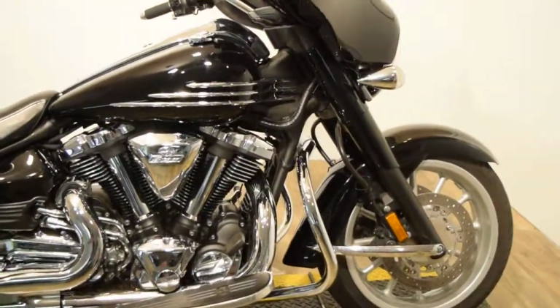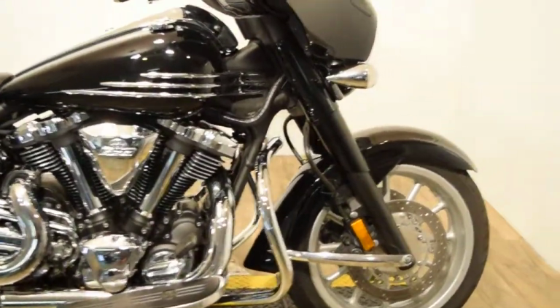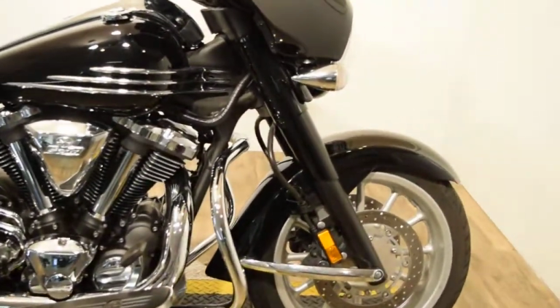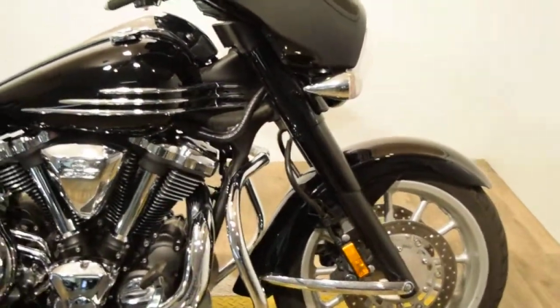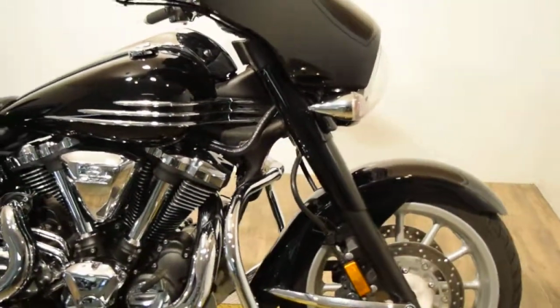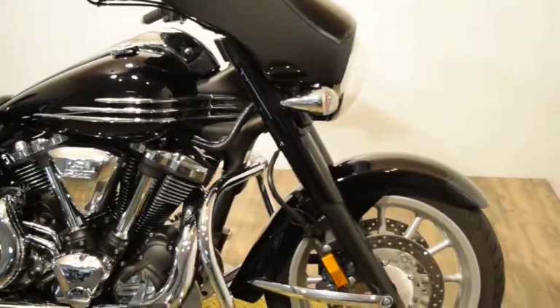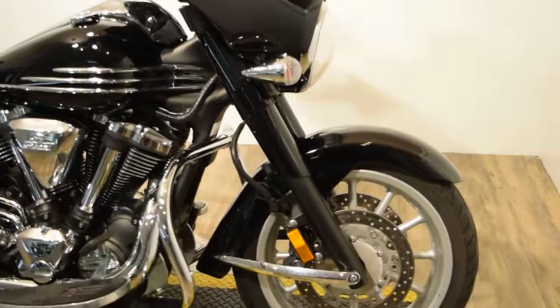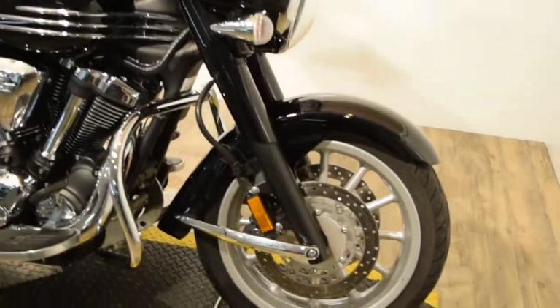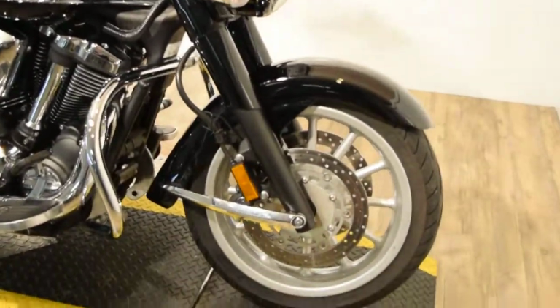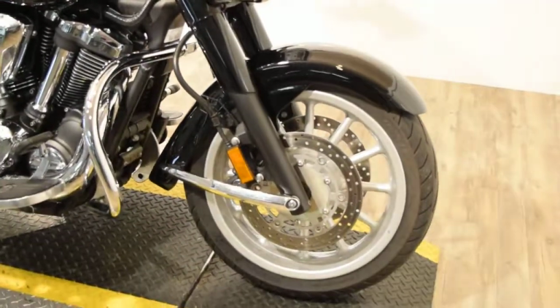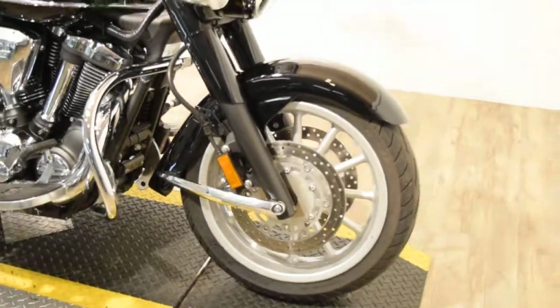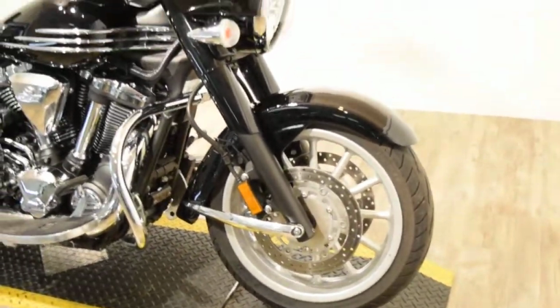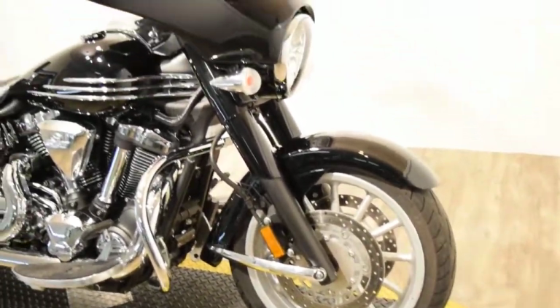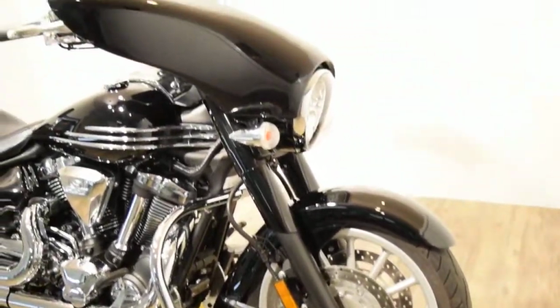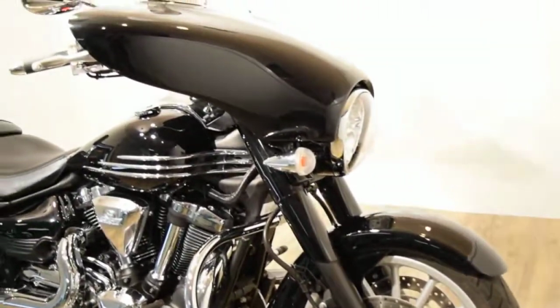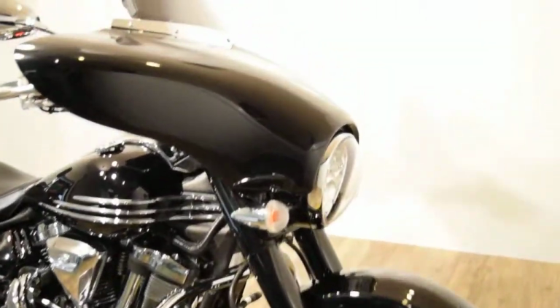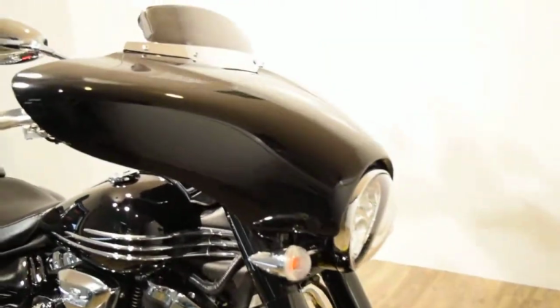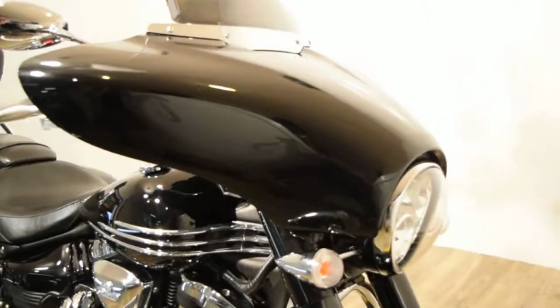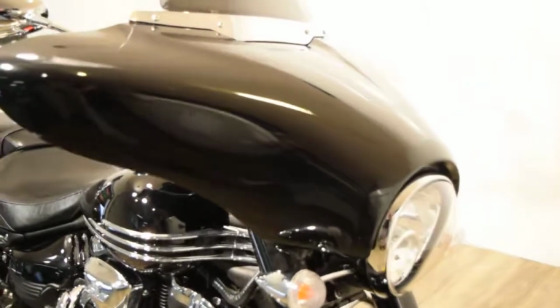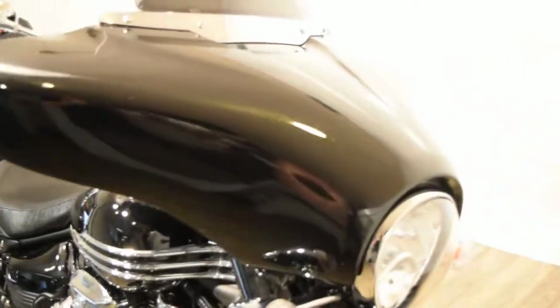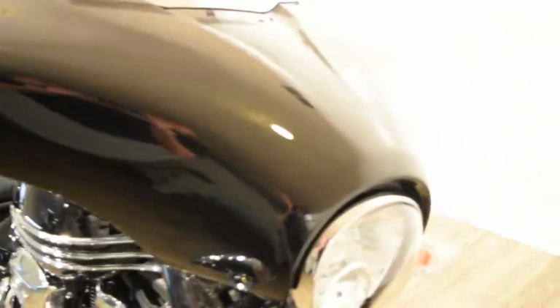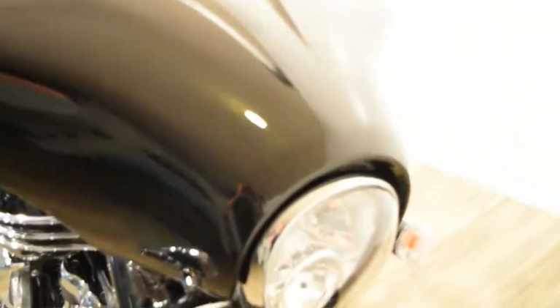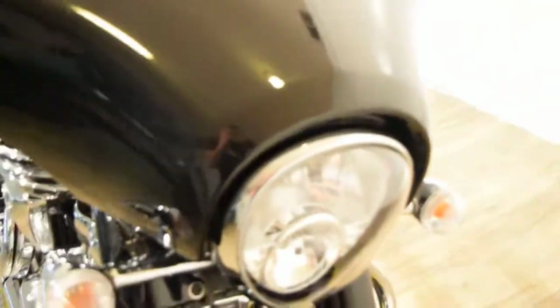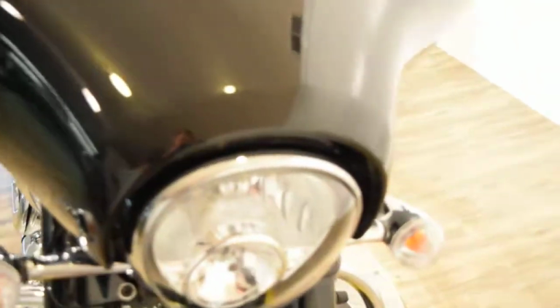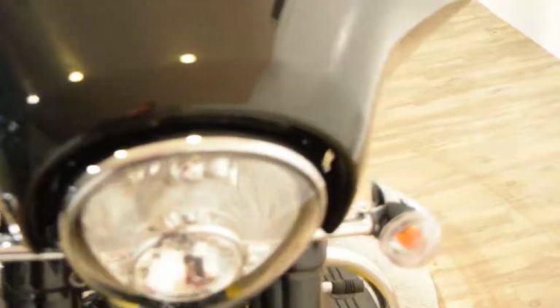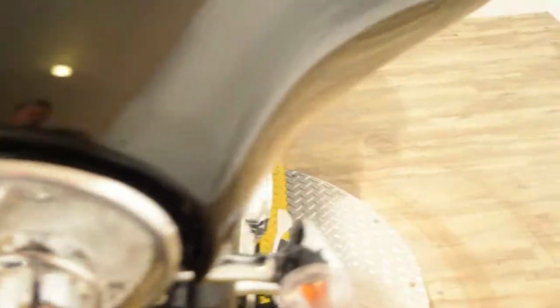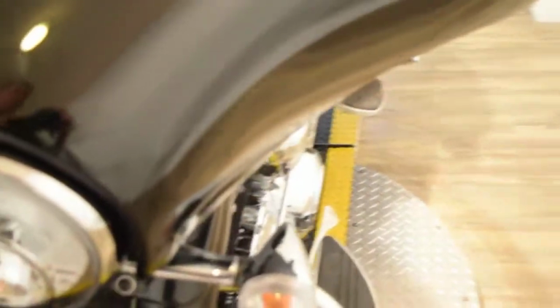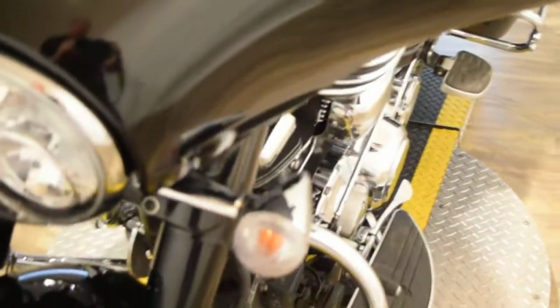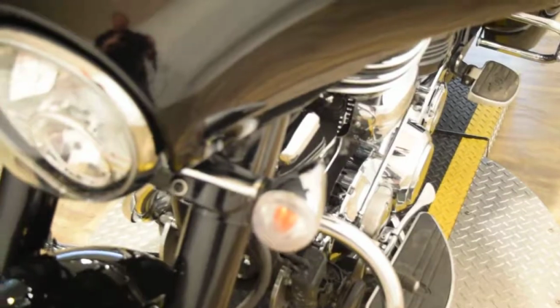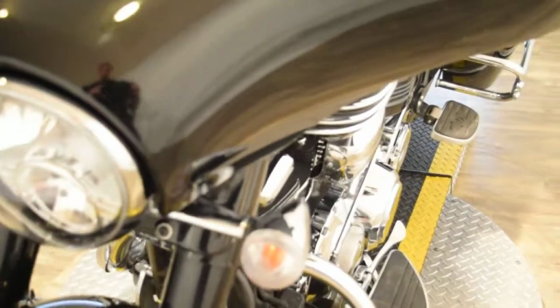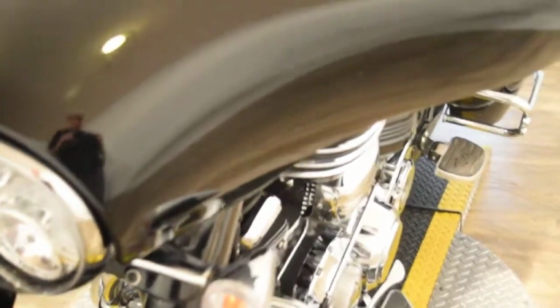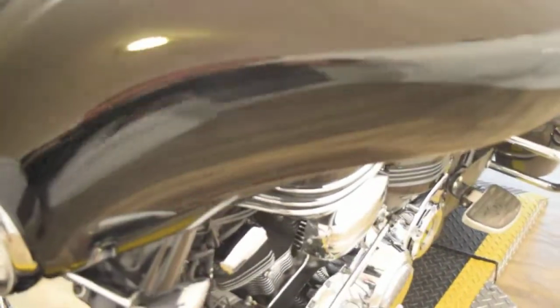You can see 25 more pictures of this bike, get pricing information, find out about financing options, get an appraisal for your trade, all at our website at MonsterPowerSport.com.